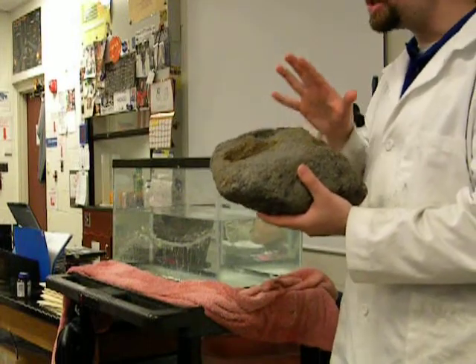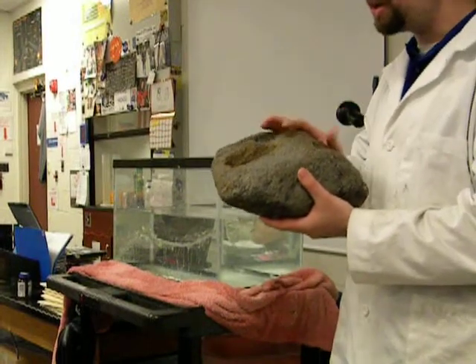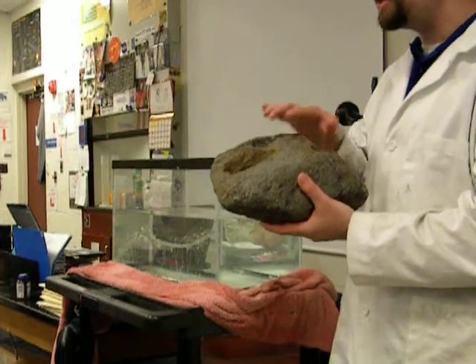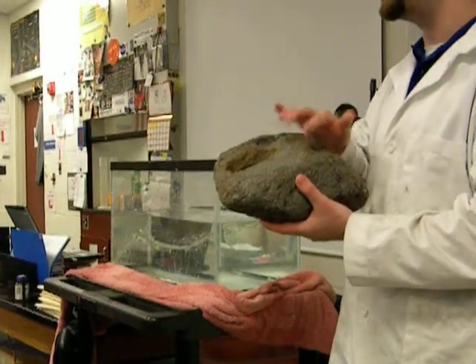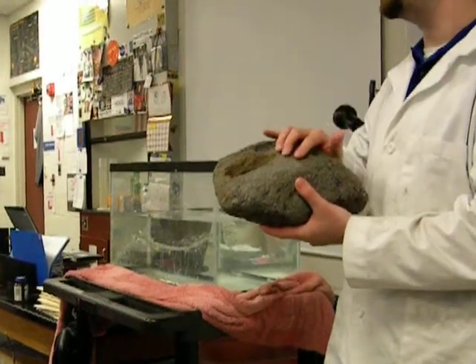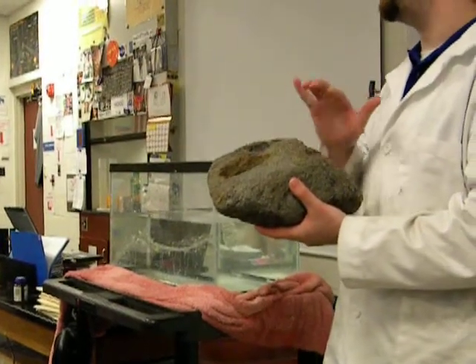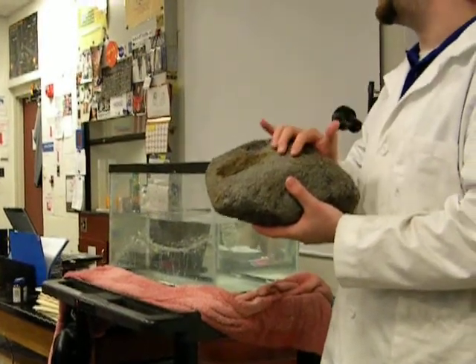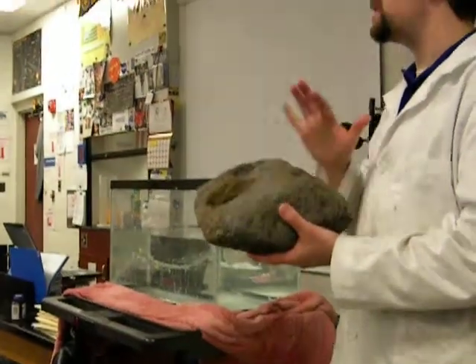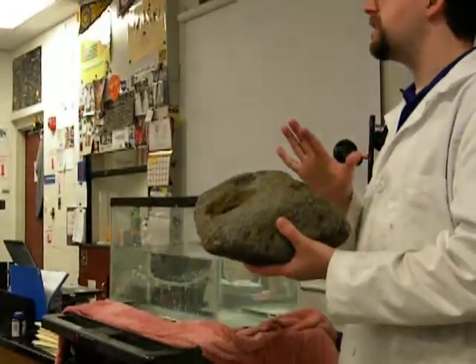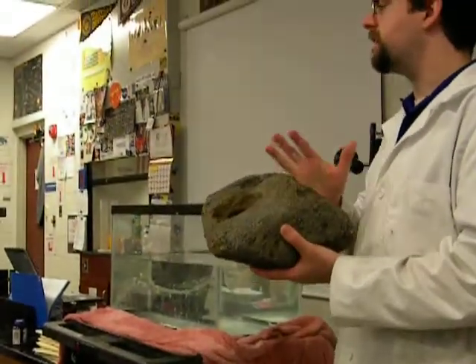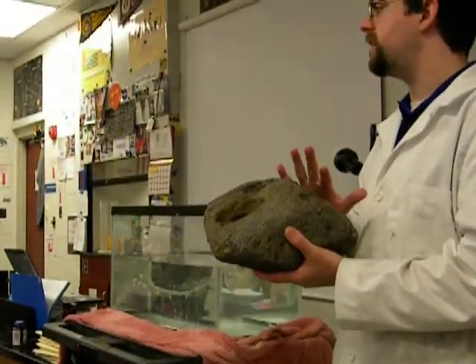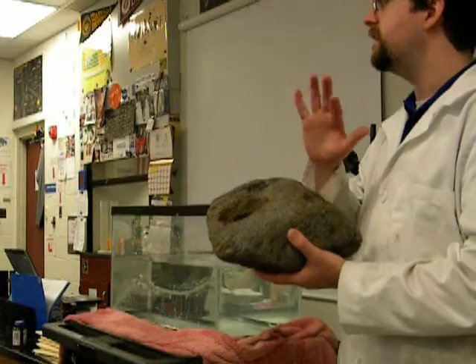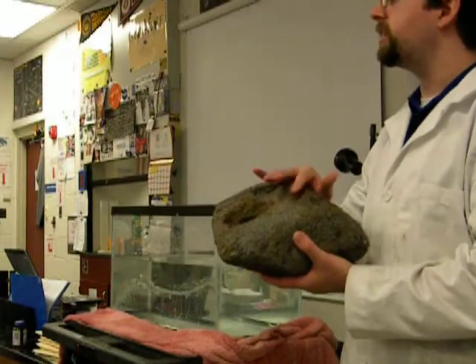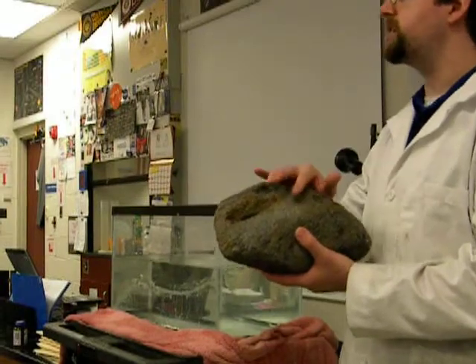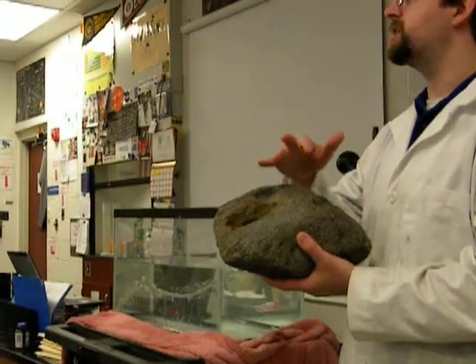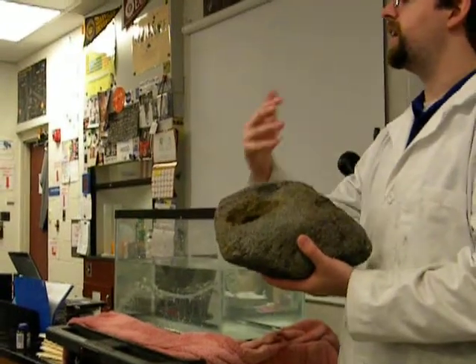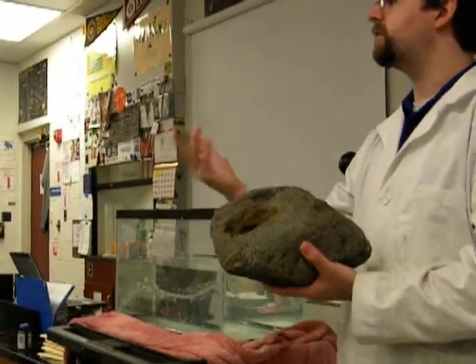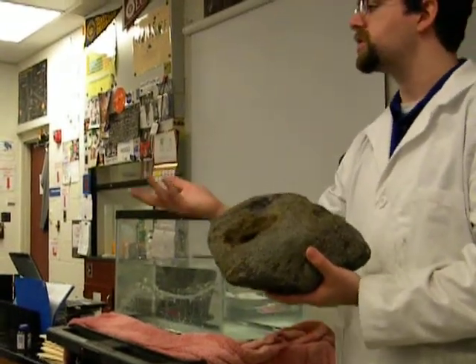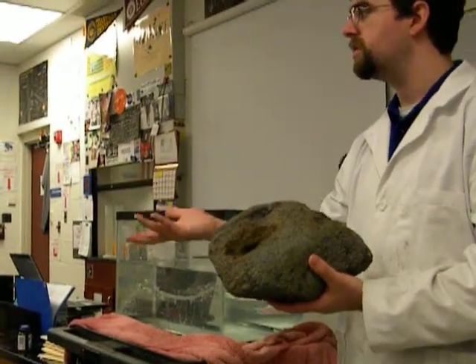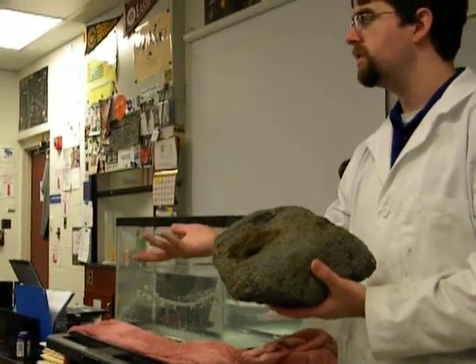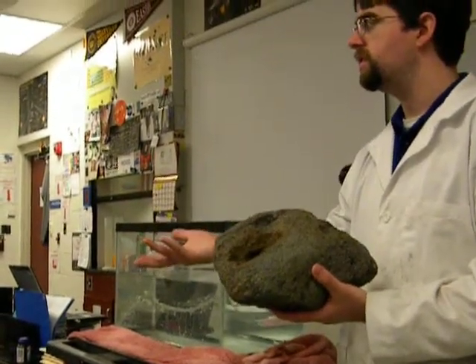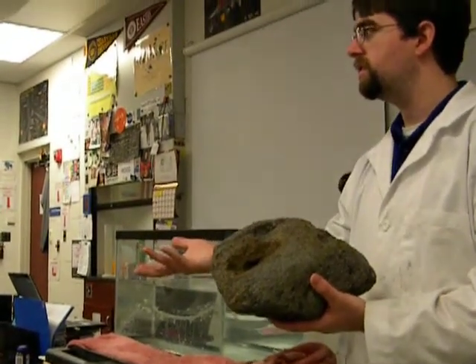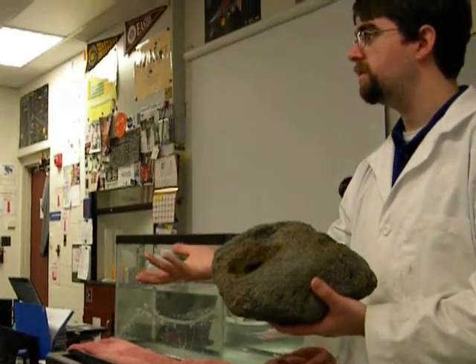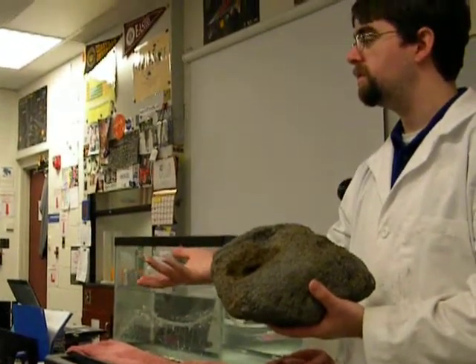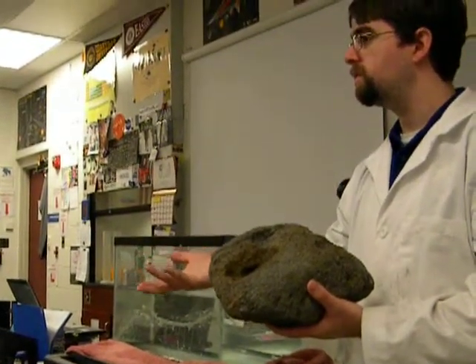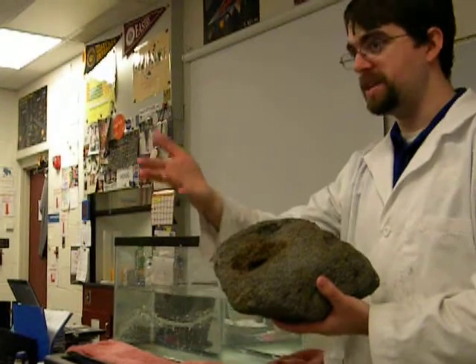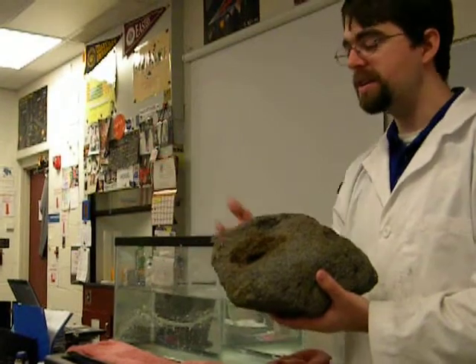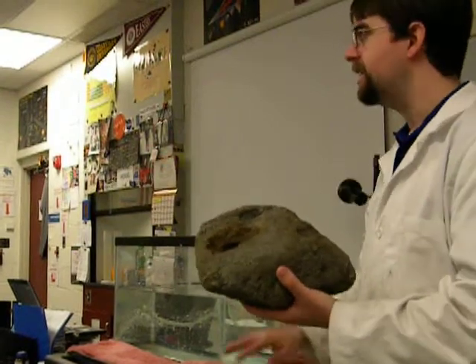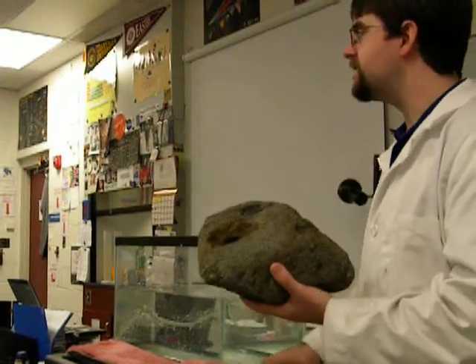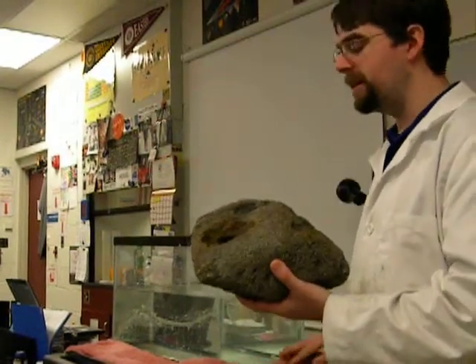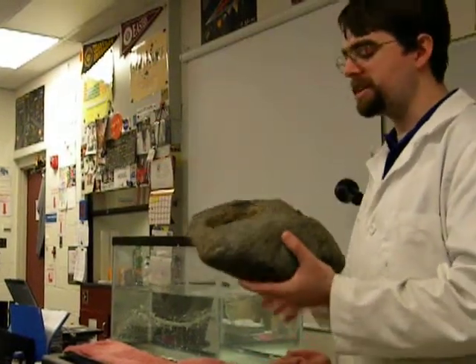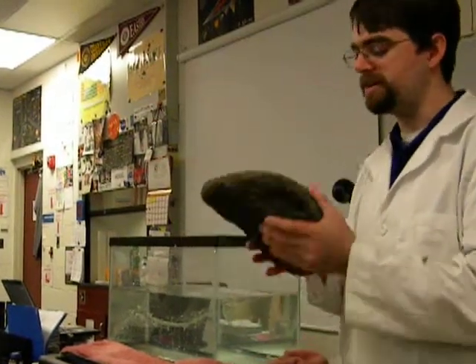But scoria usually has a reddish color, and that's because it has a higher iron content. The reddish color comes from that iron — rusty — and so we get a reddish color from it.